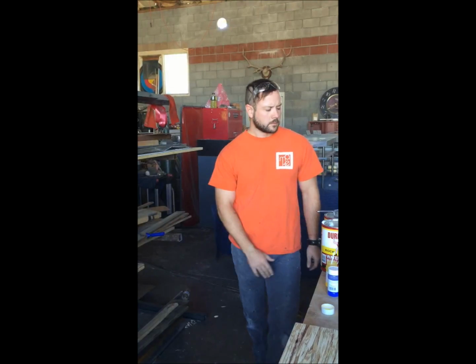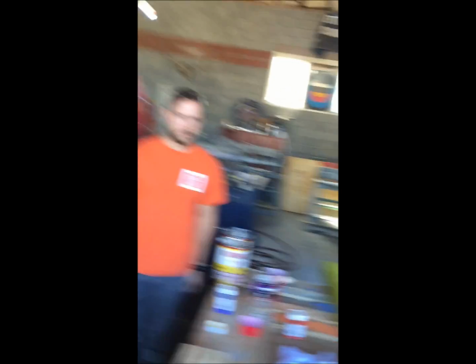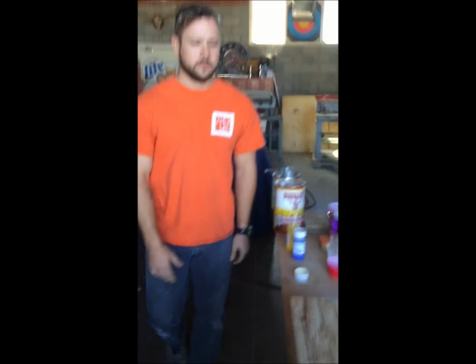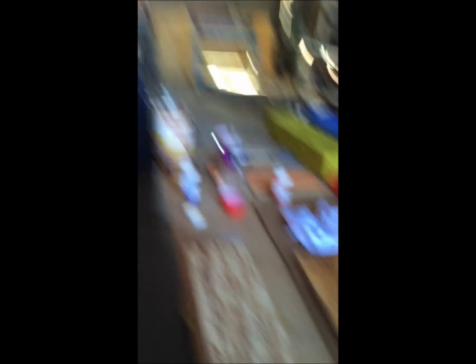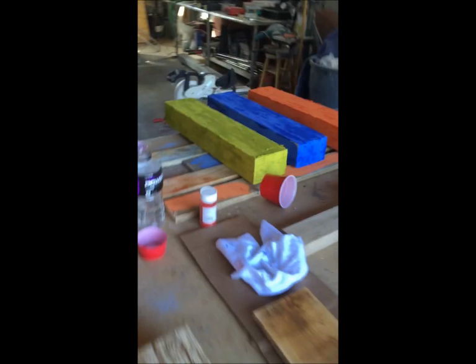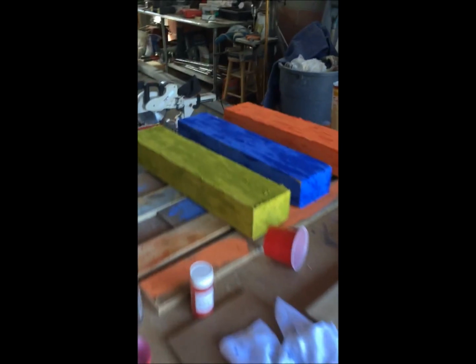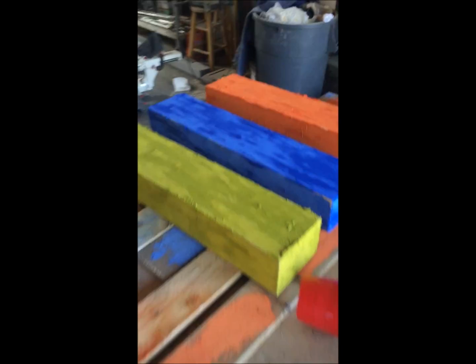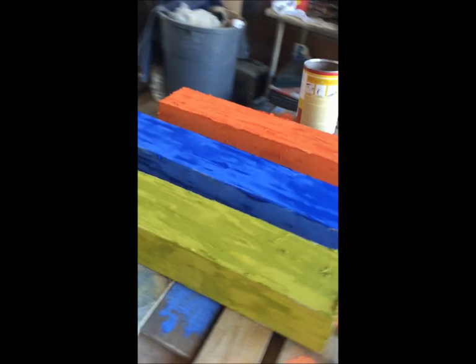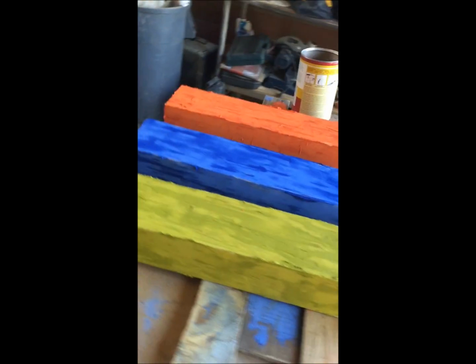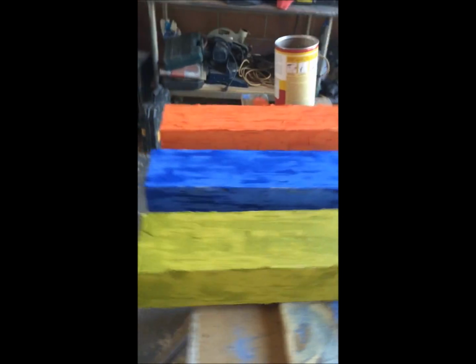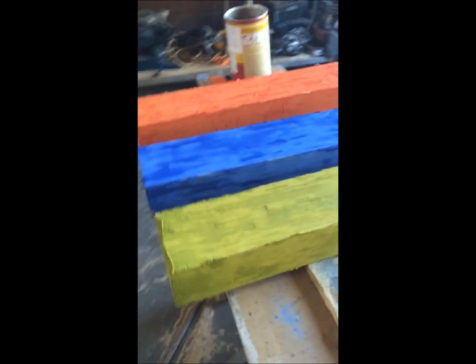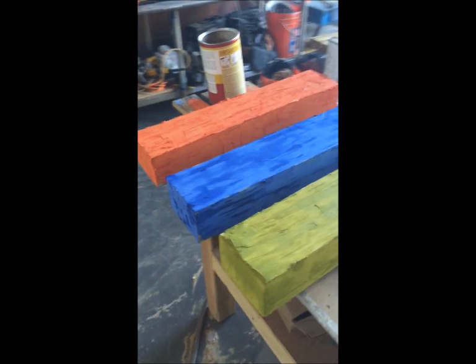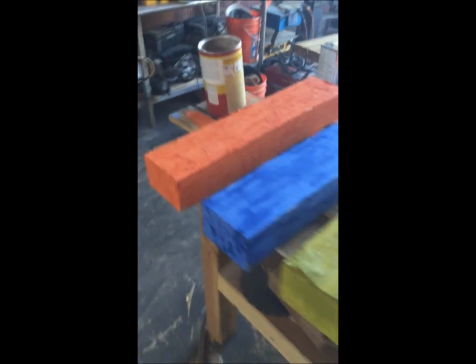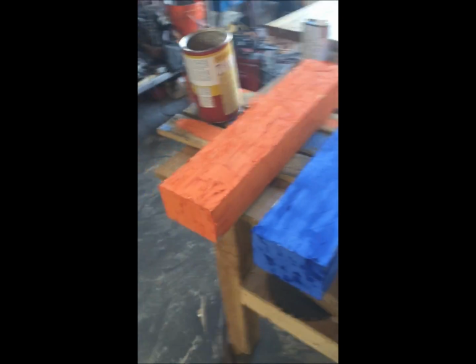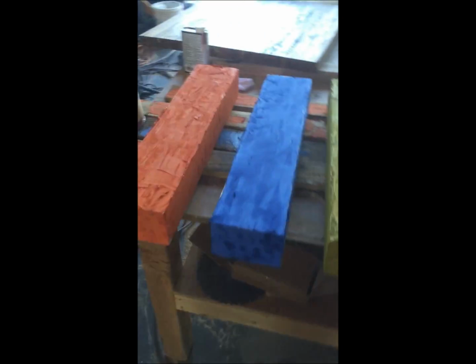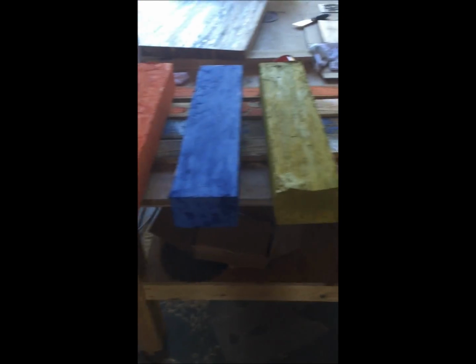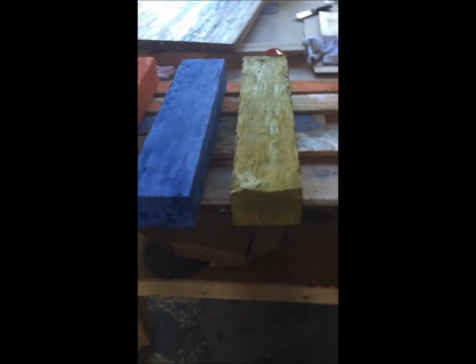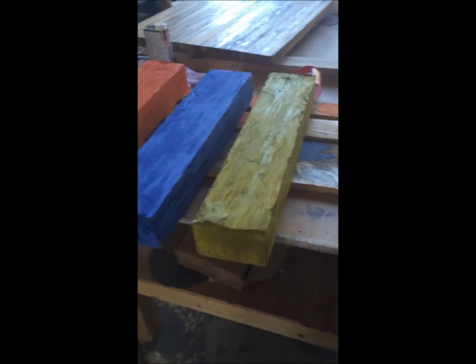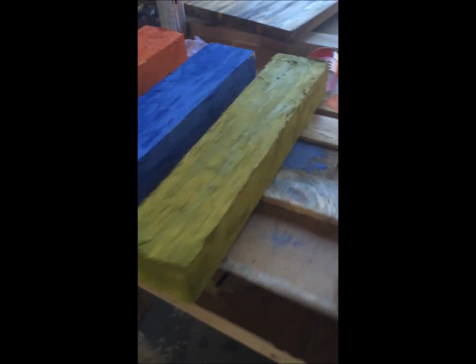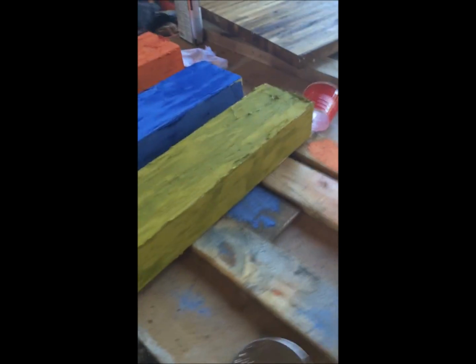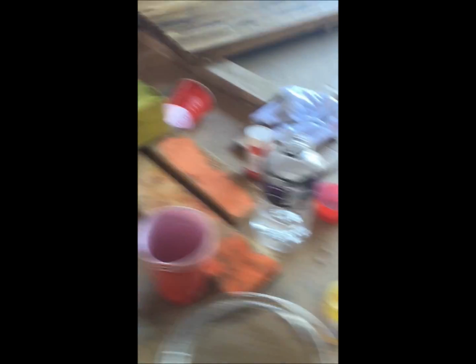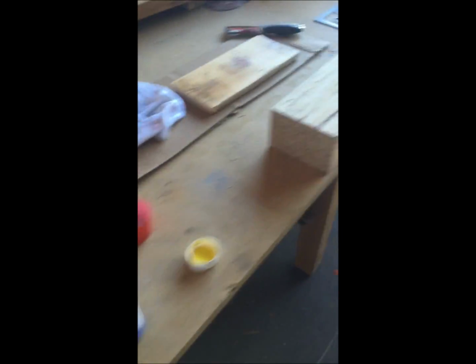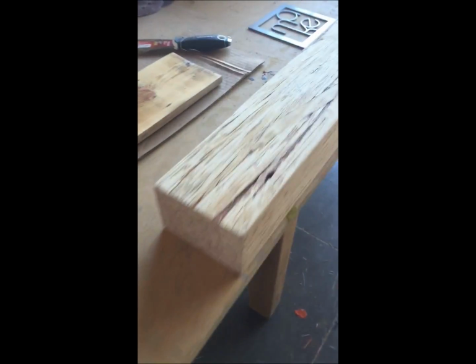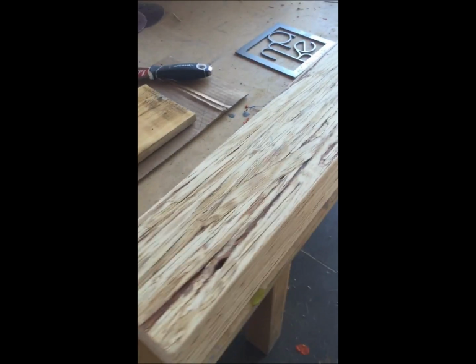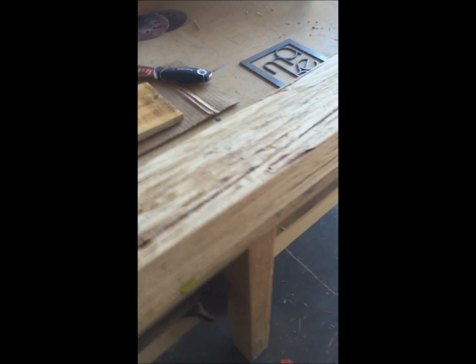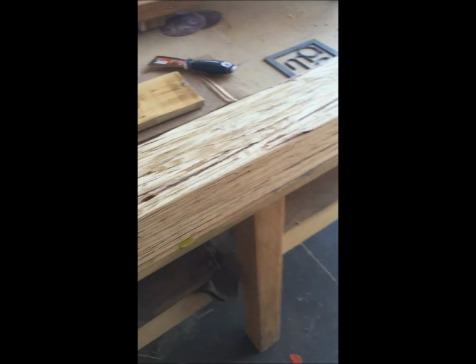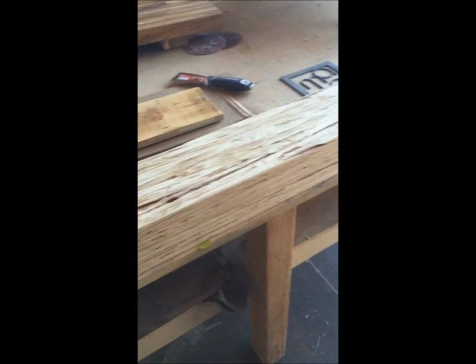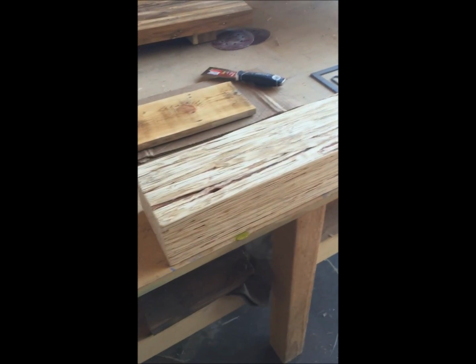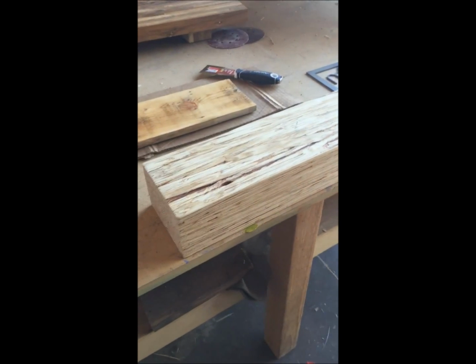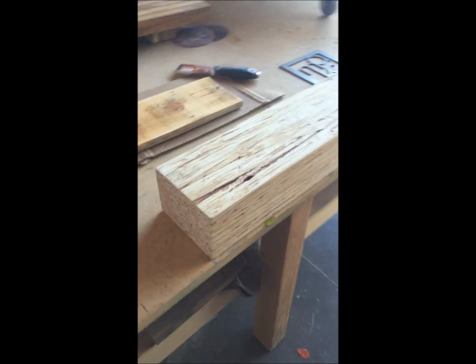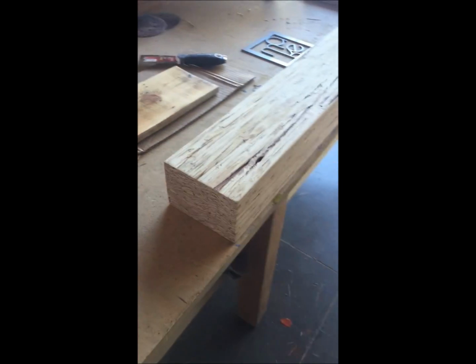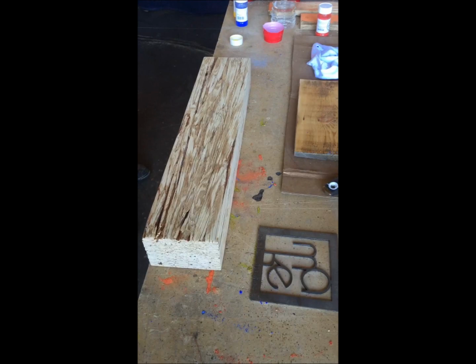Right now we've got these three done — an orange one, a blue one, and a green one. It started out looking like this. This is a three-and-a-half by five-and-a-quarter parallam beam.